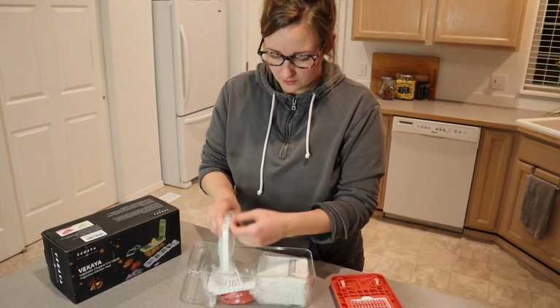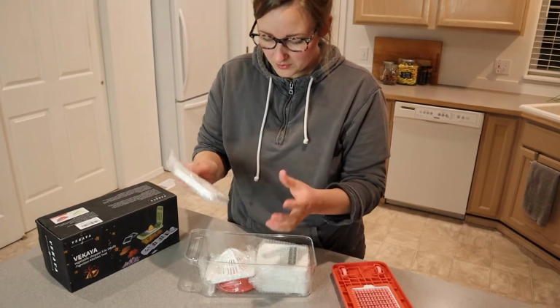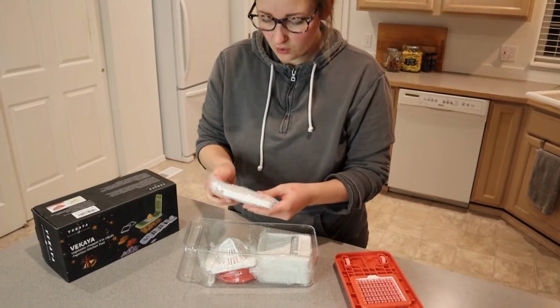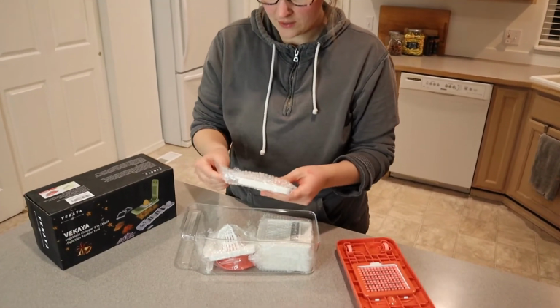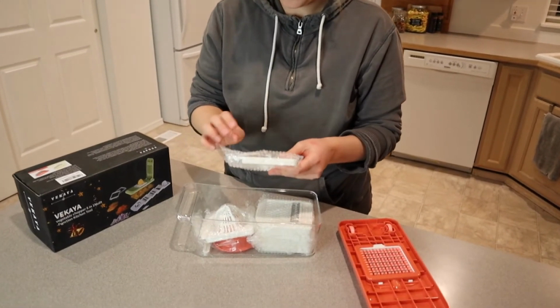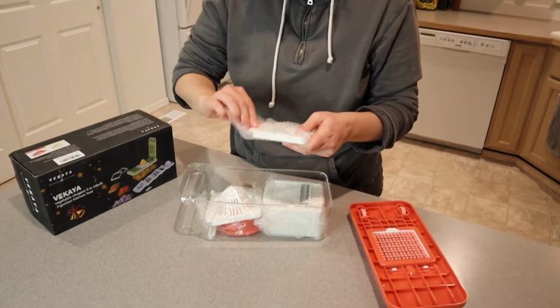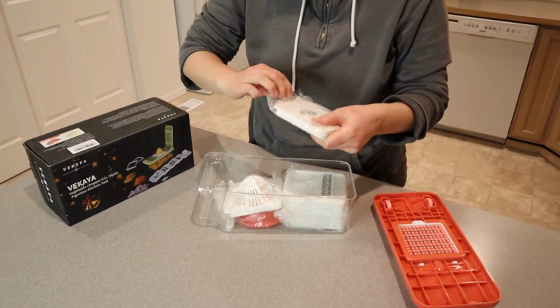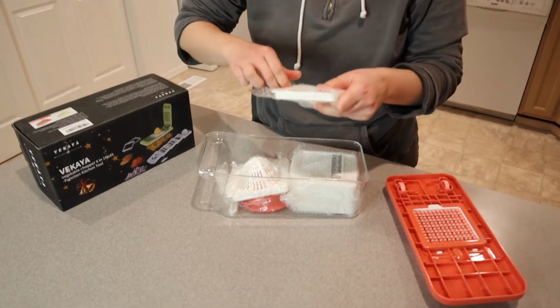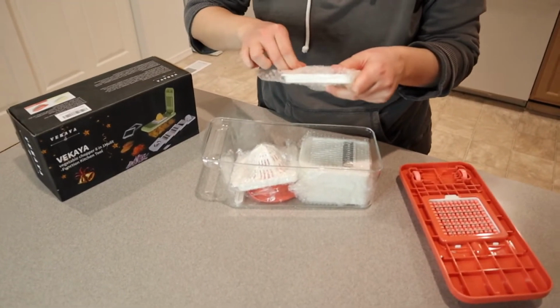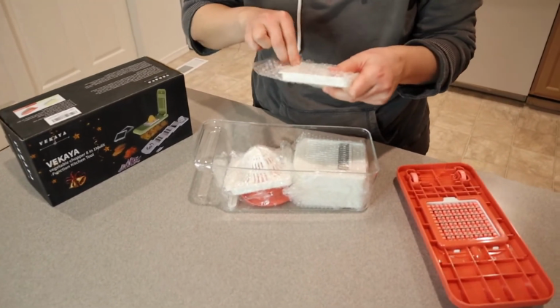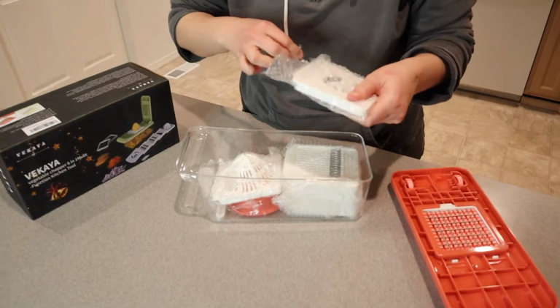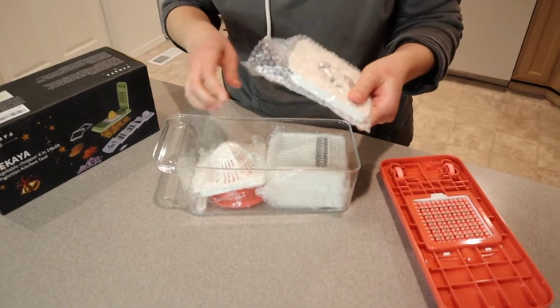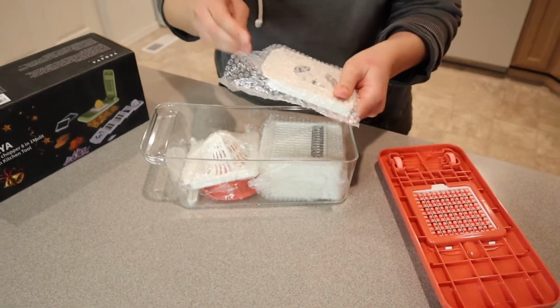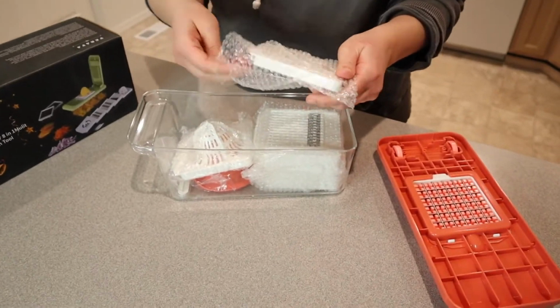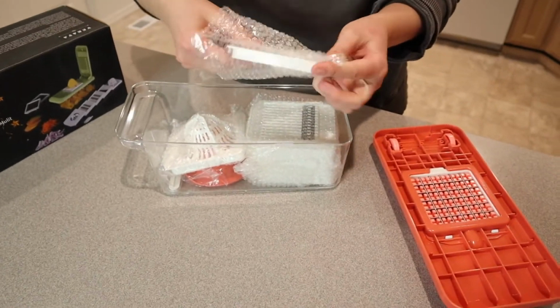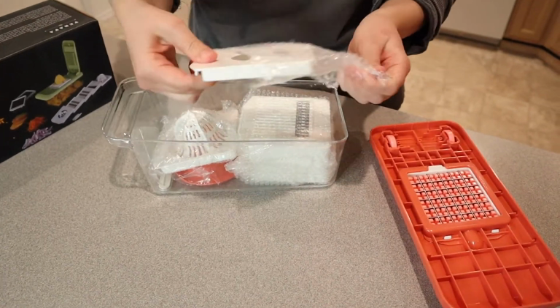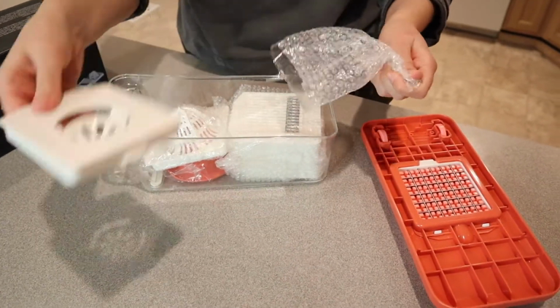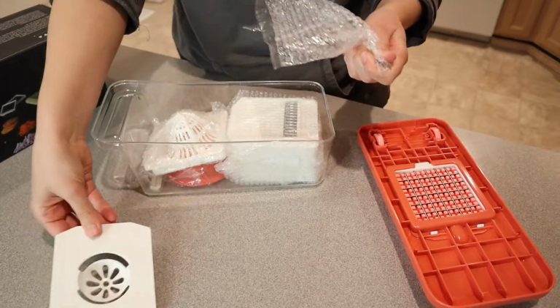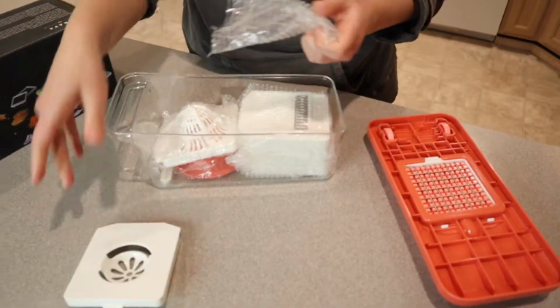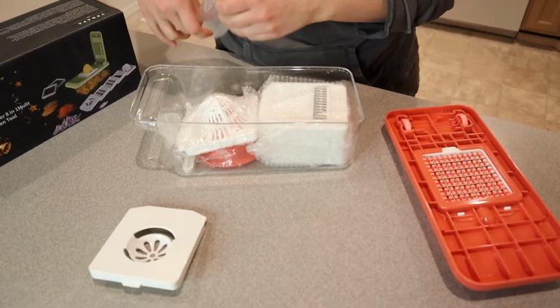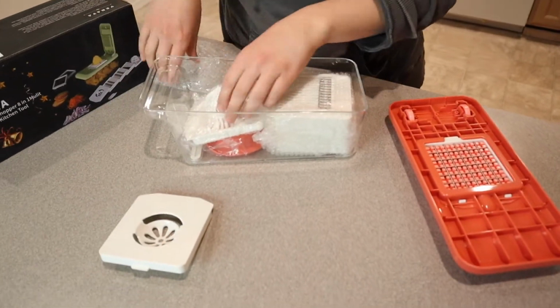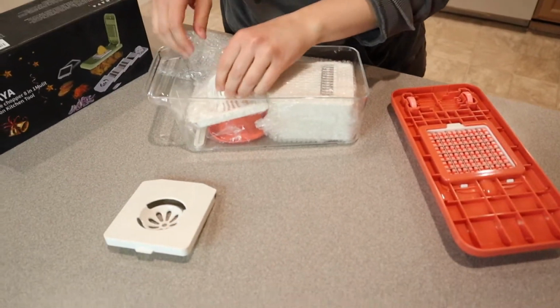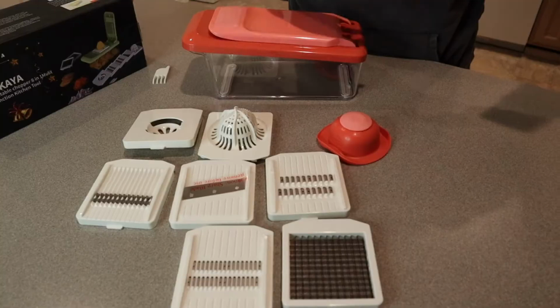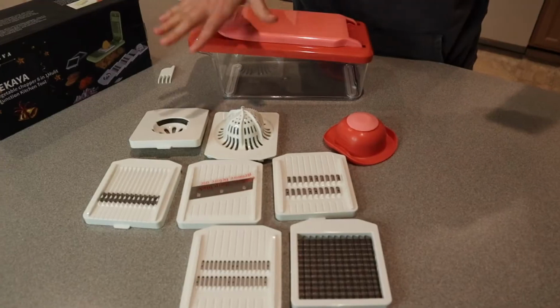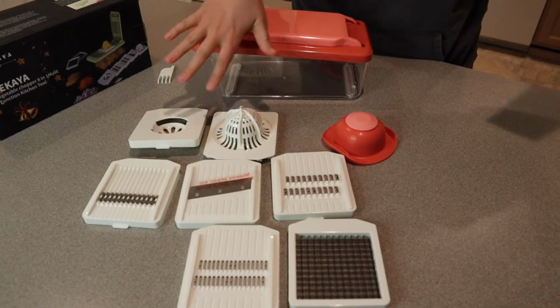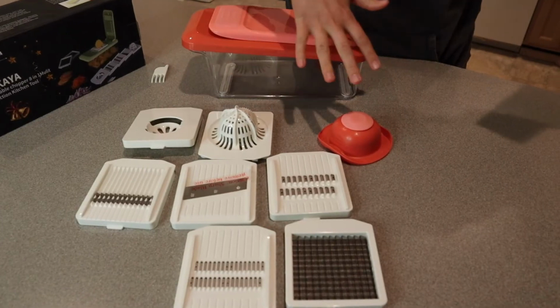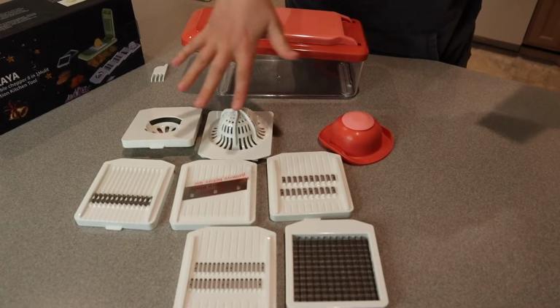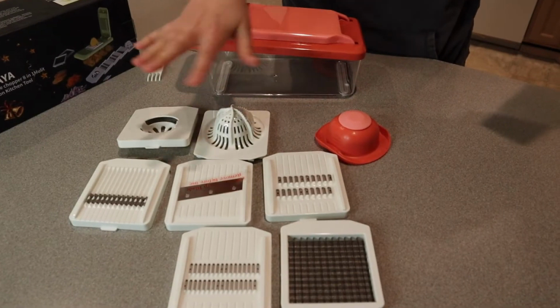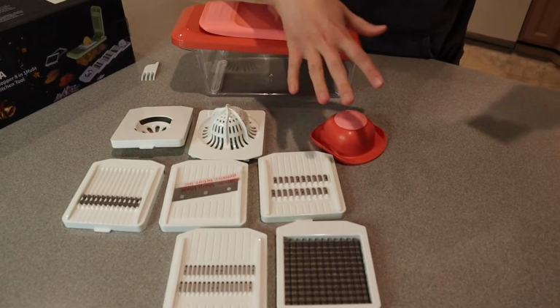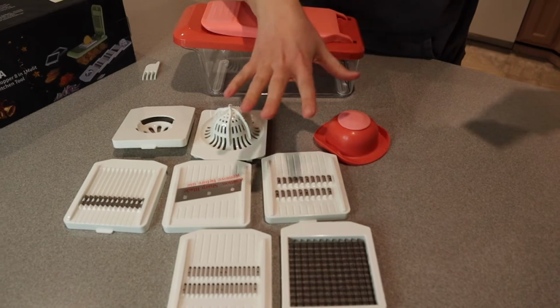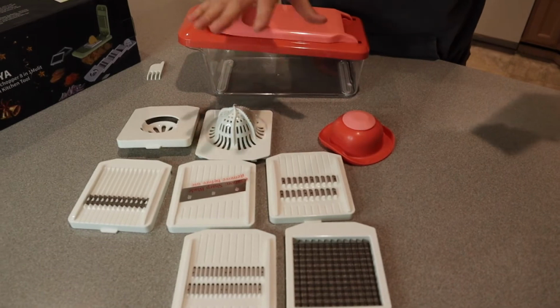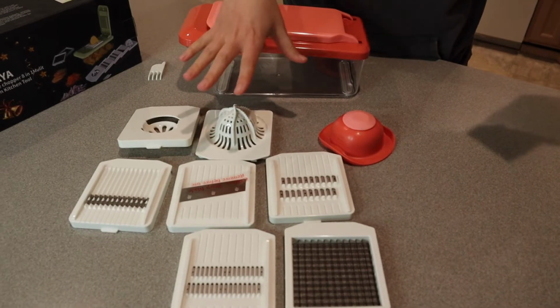So I'm just going to go ahead and open up everything and lay it out, and we'll talk about what each piece does. I'm just going to go over what each of these blades does.